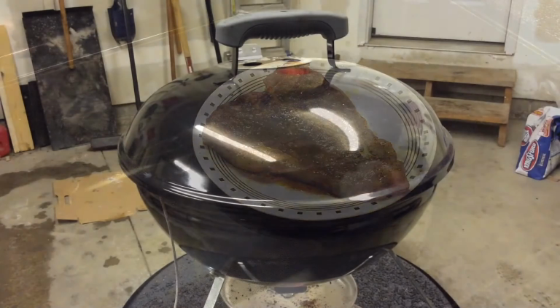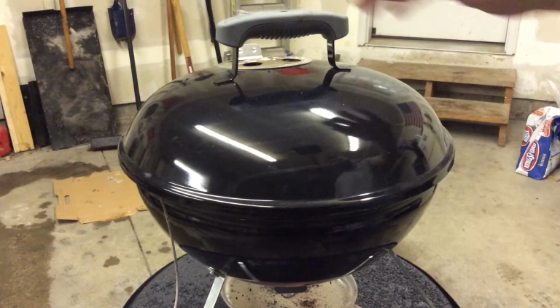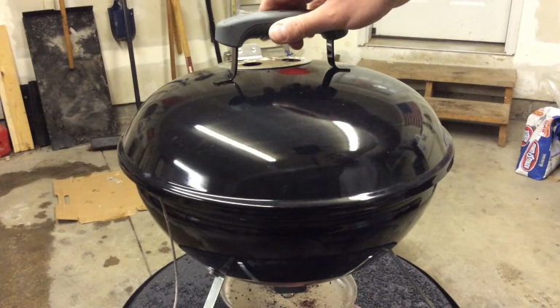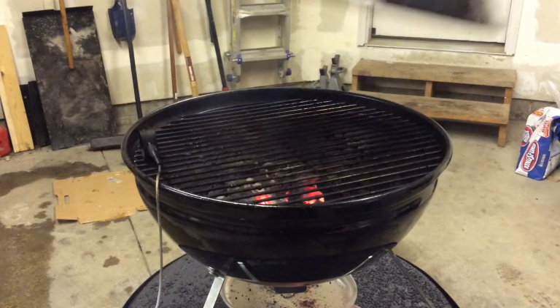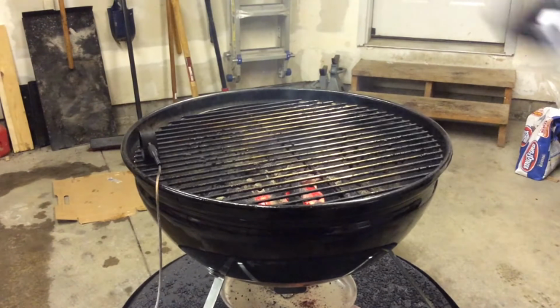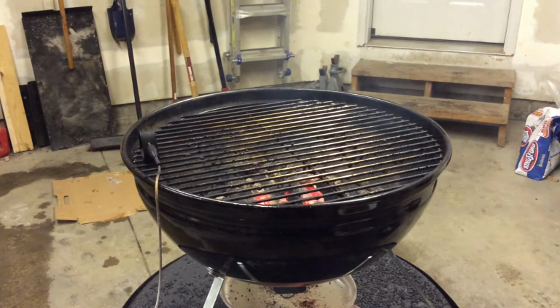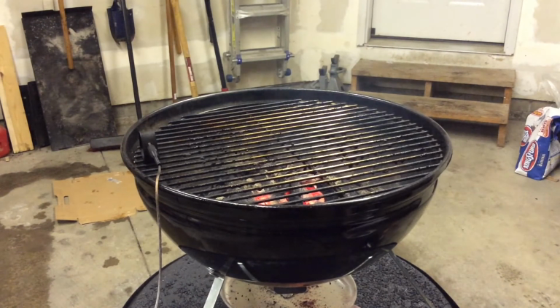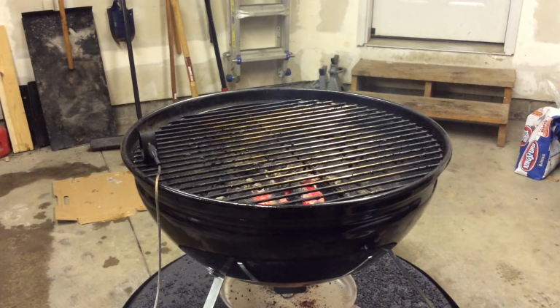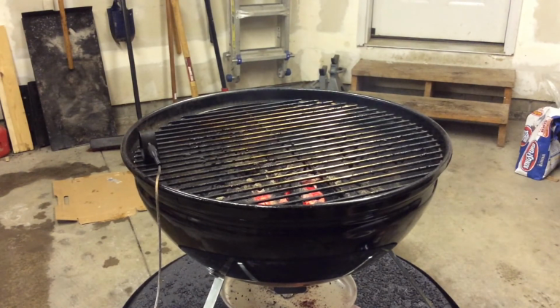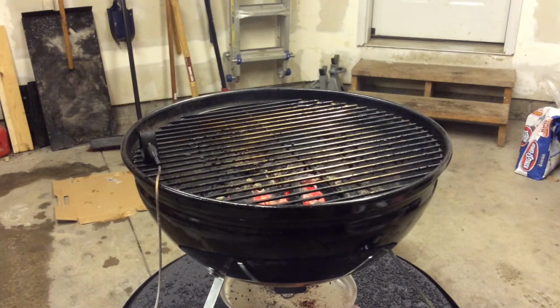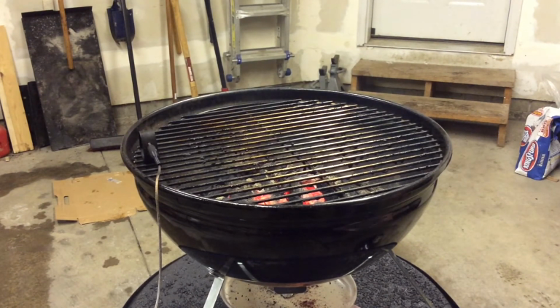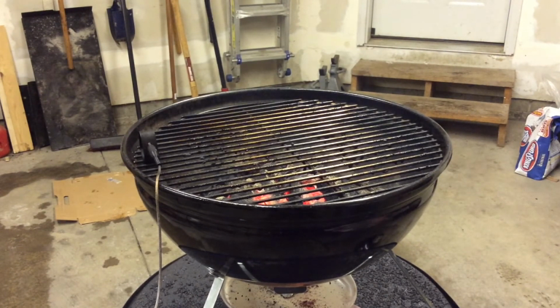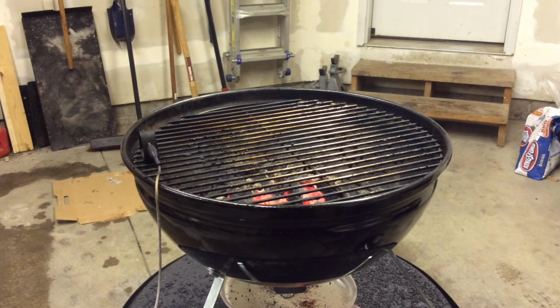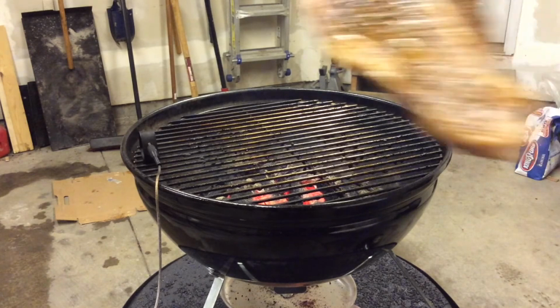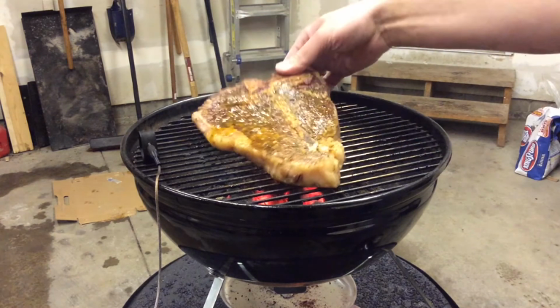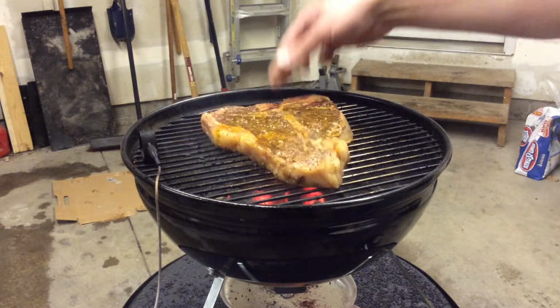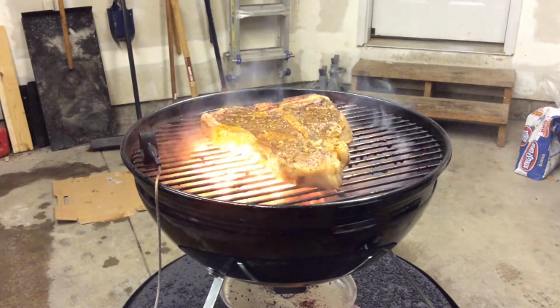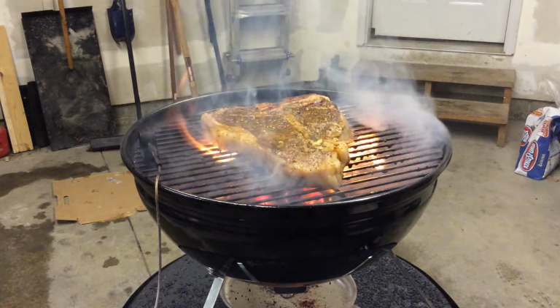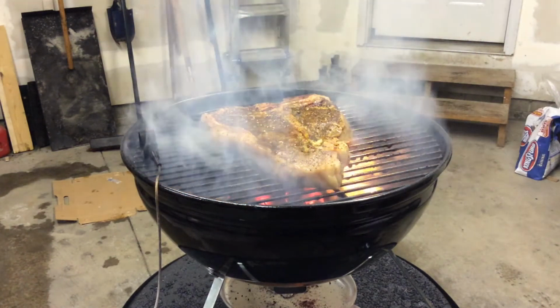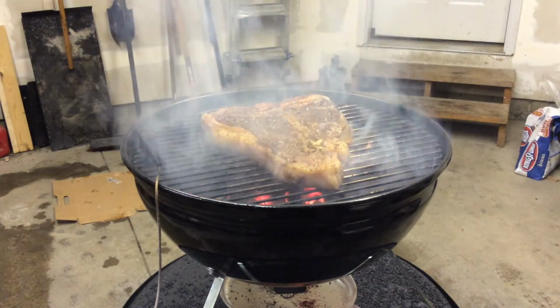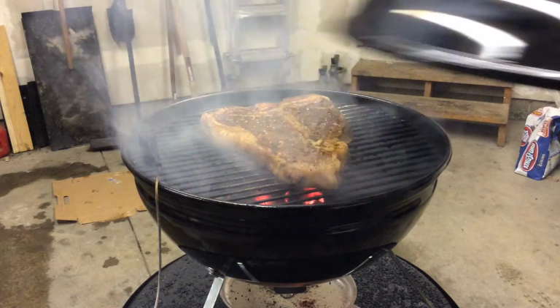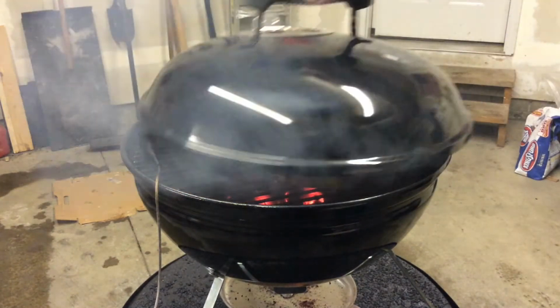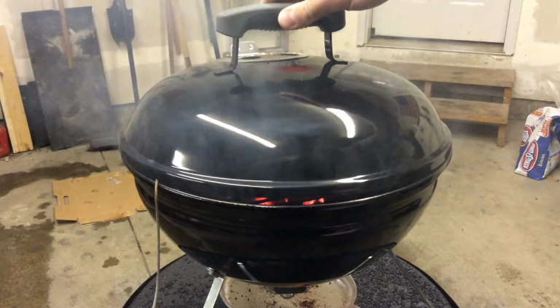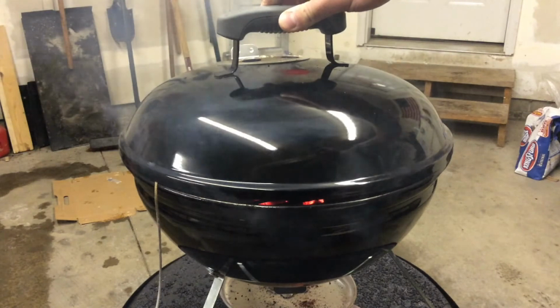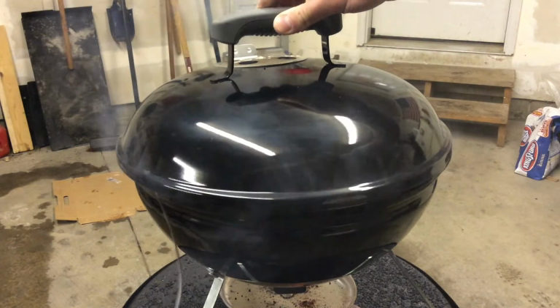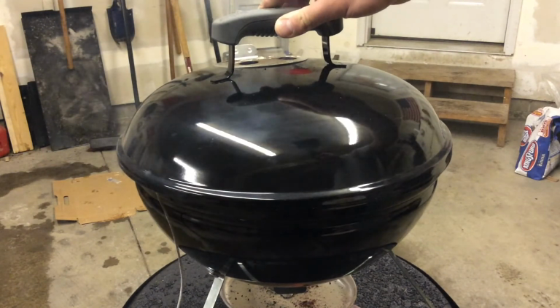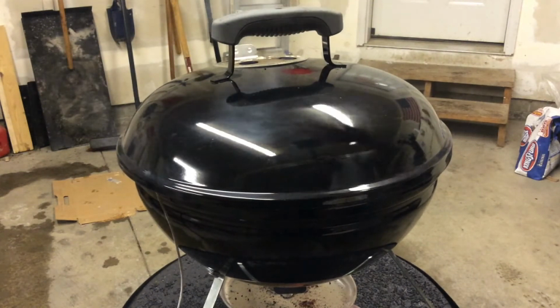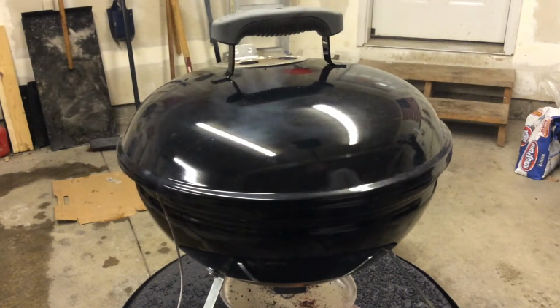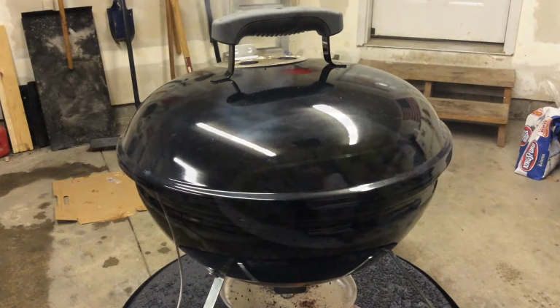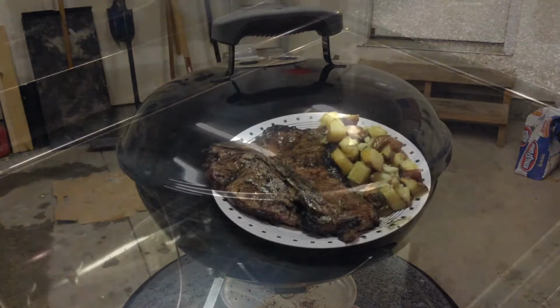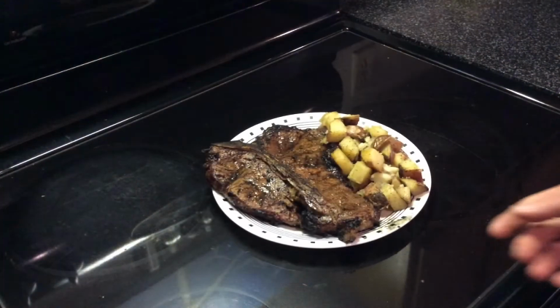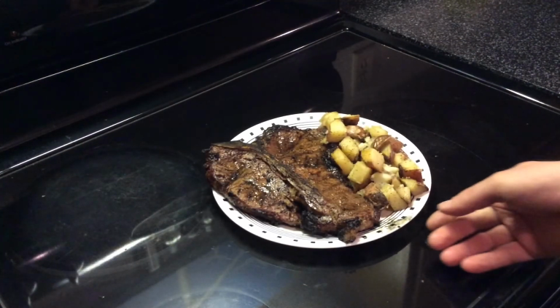It's time to sear it off. Go ahead and throw the porterhouse on — you can see the coals are nice and red hot. We're going to go ahead and throw that on for about two minutes a side.